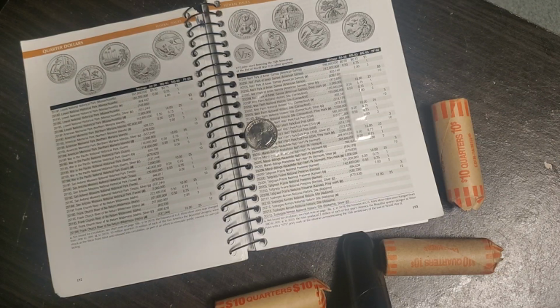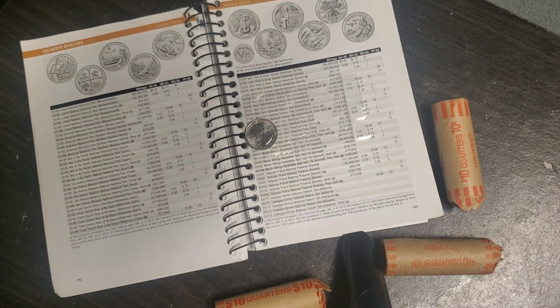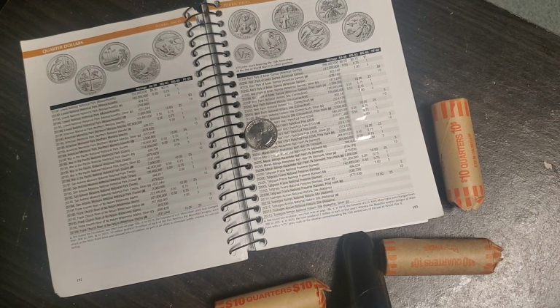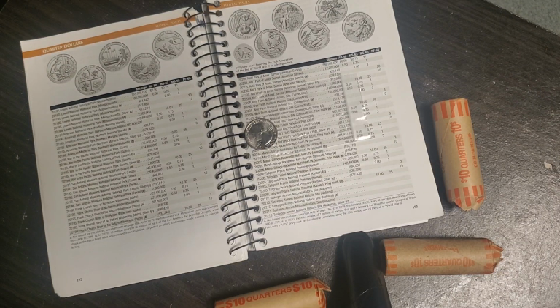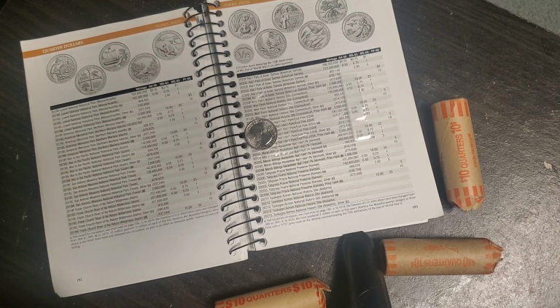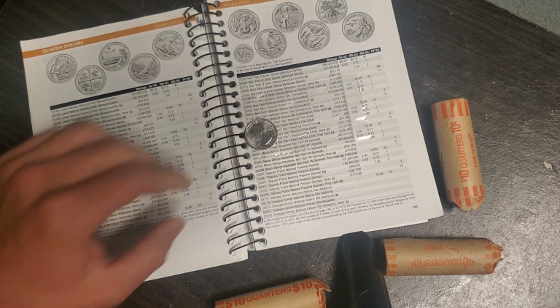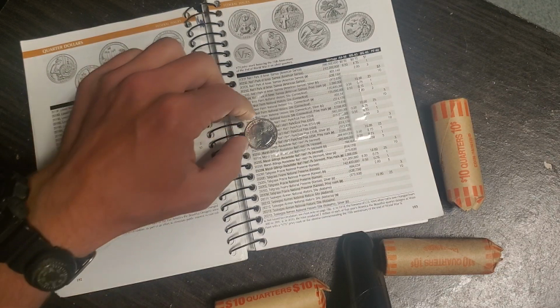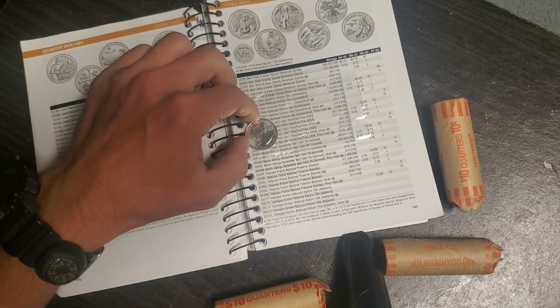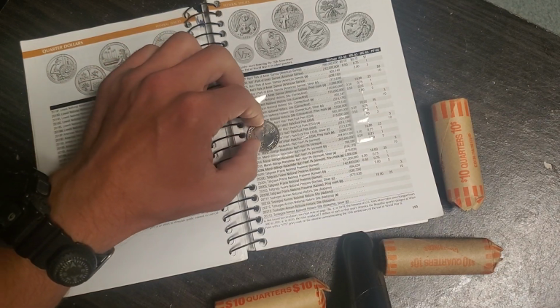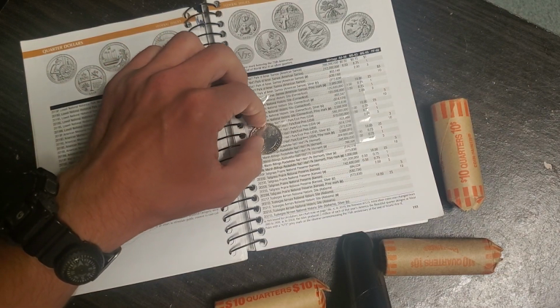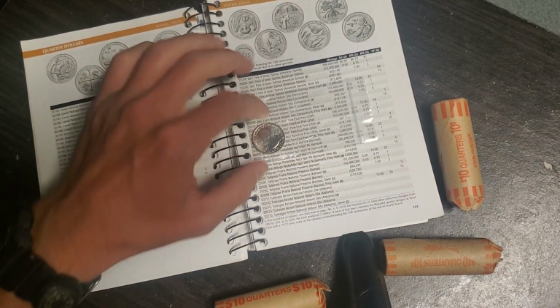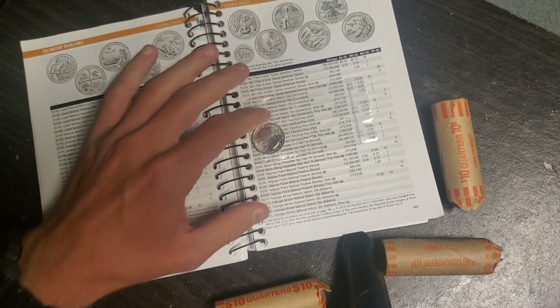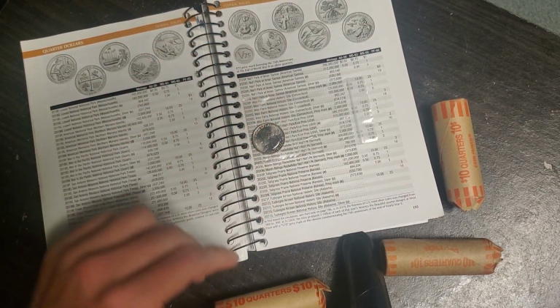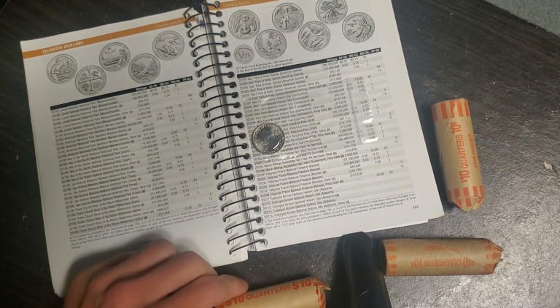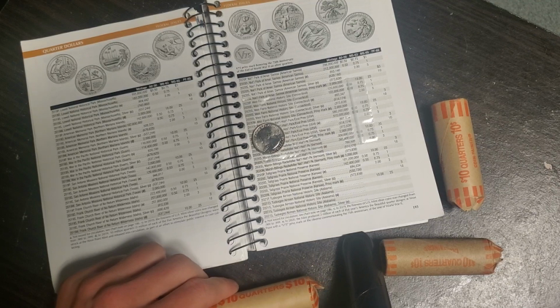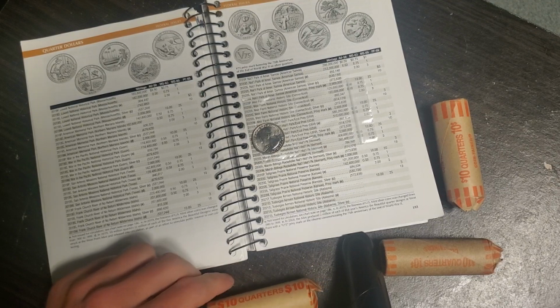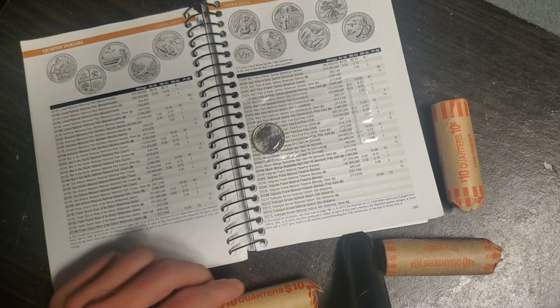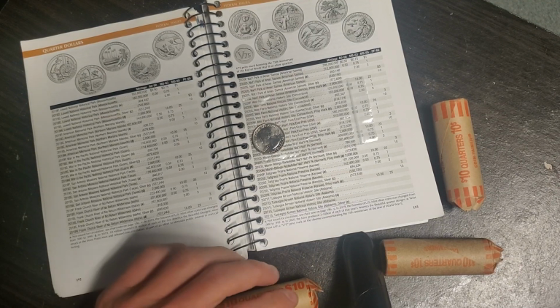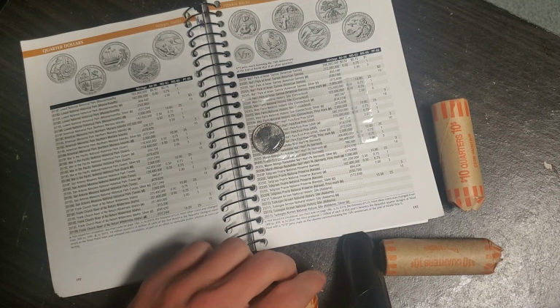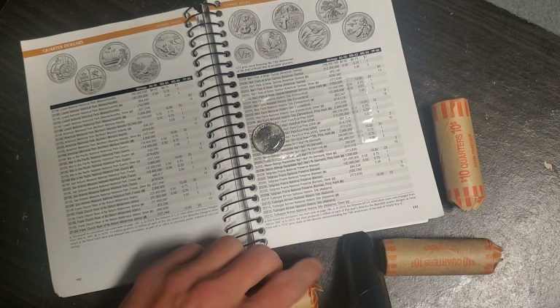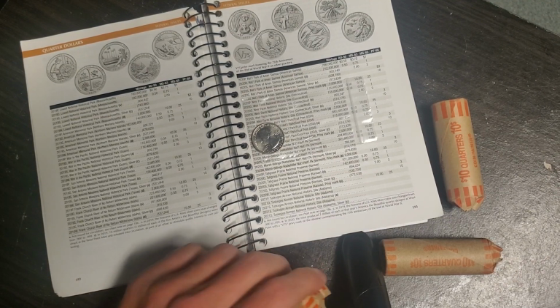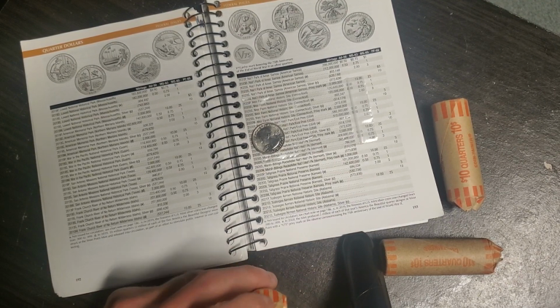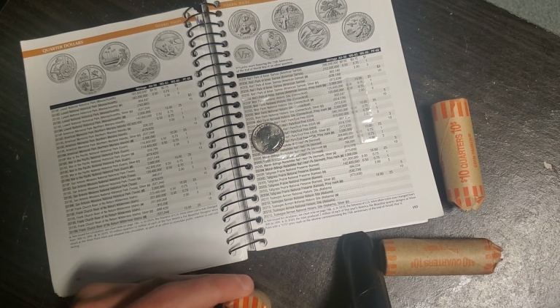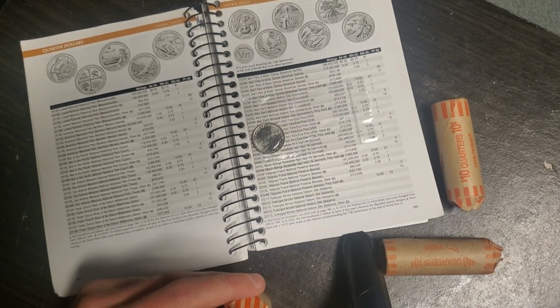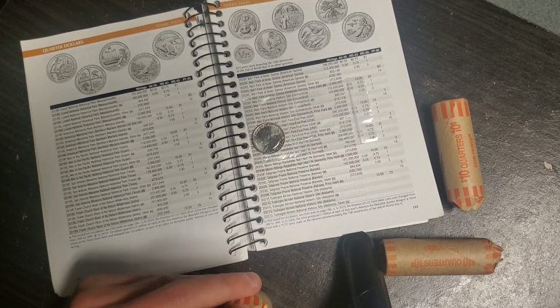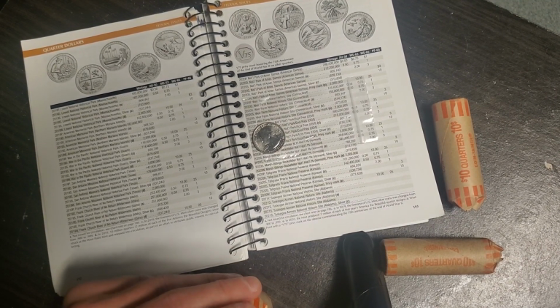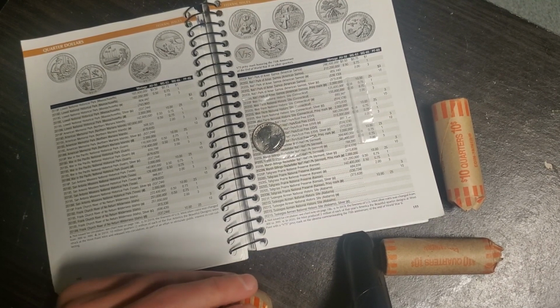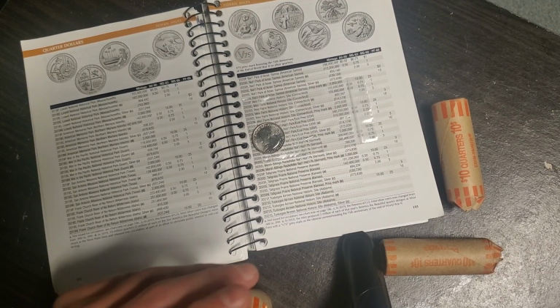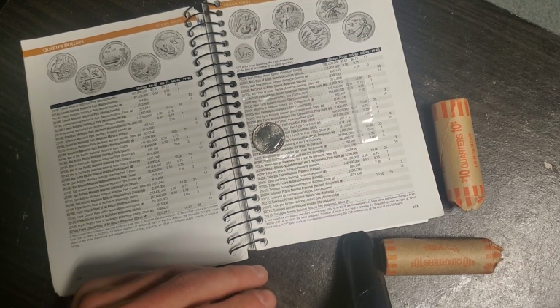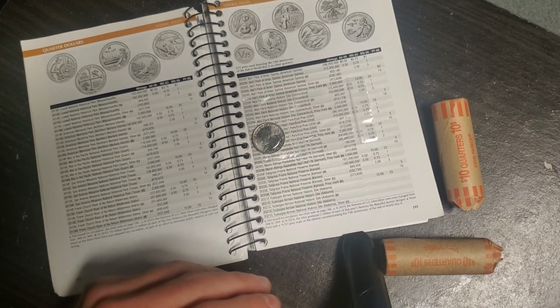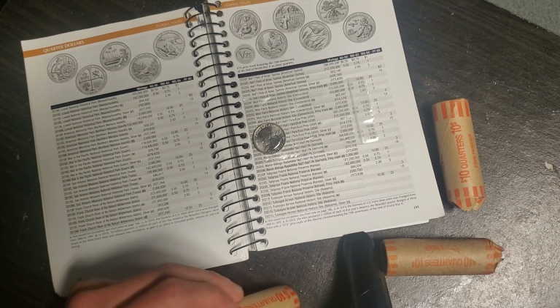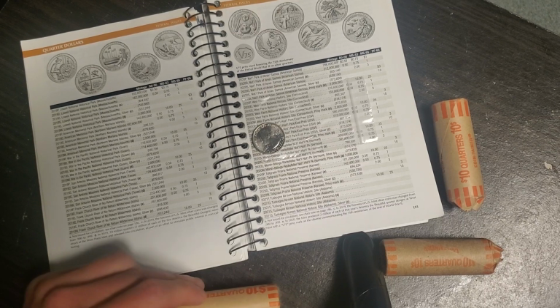Hey guys, how you doing? So I want to talk about the West Point quarter series today, because yesterday I got 10 rolls of quarters, 15 rolls of pennies, and 15 rolls of nickels.